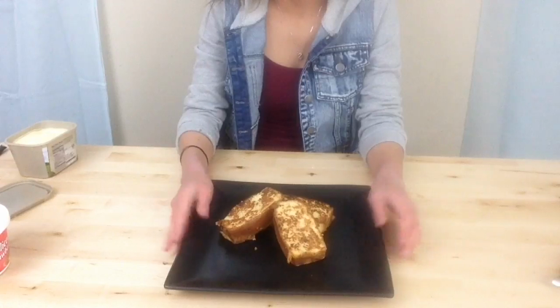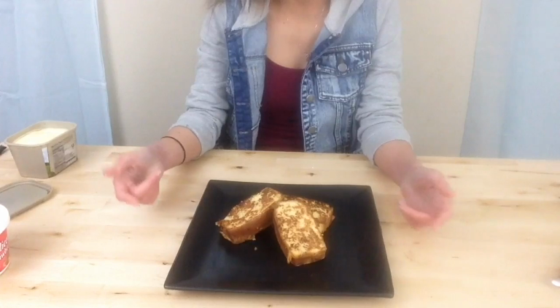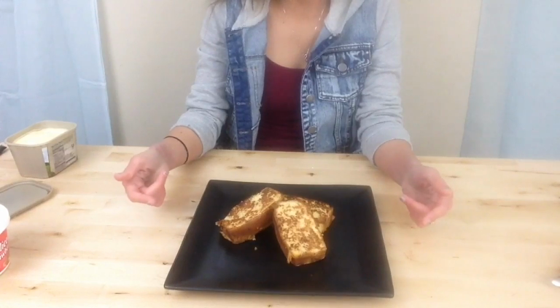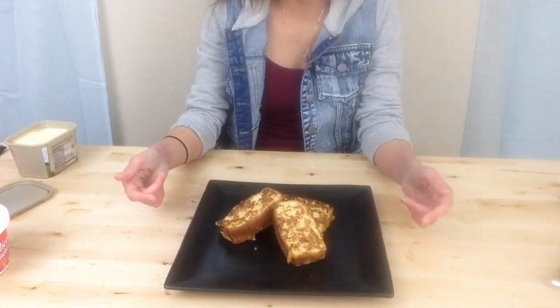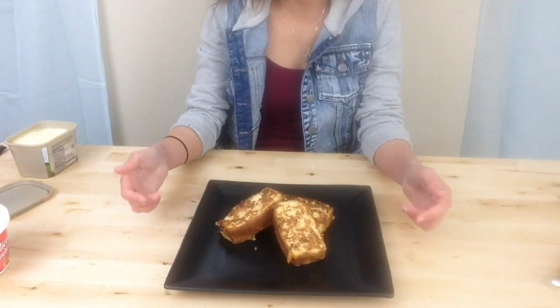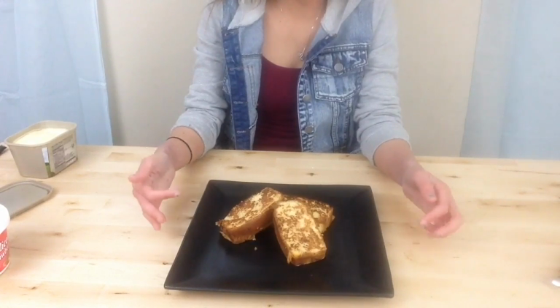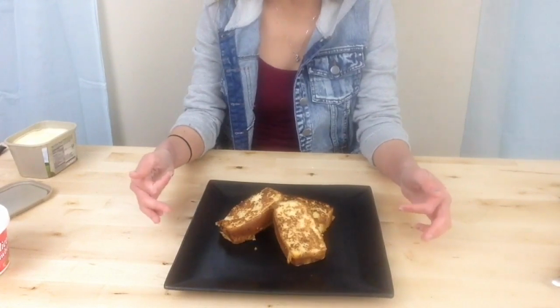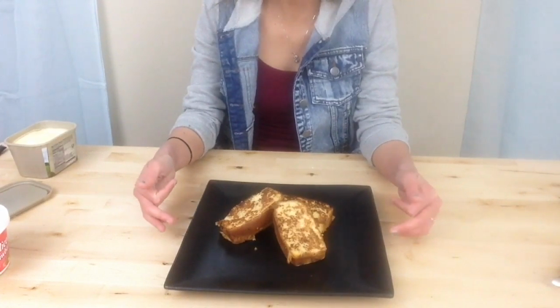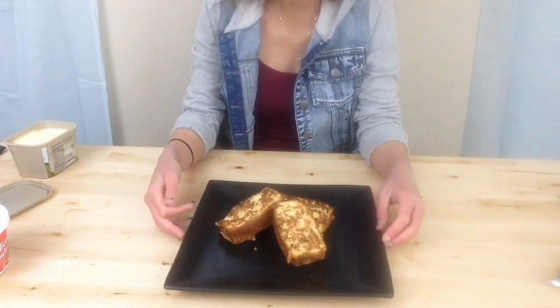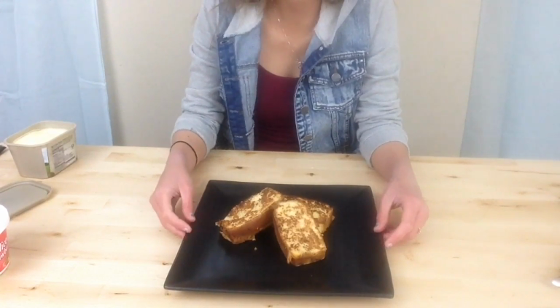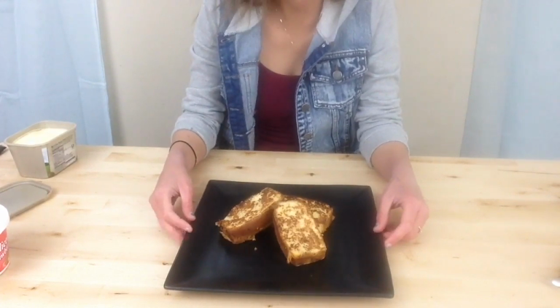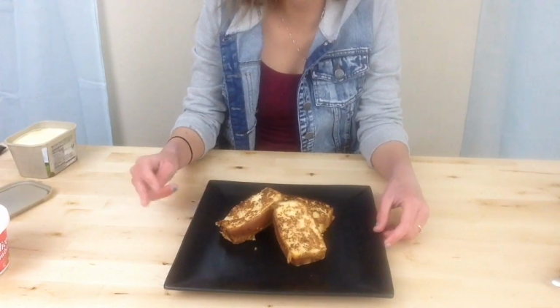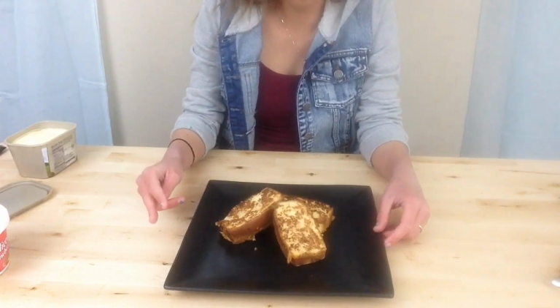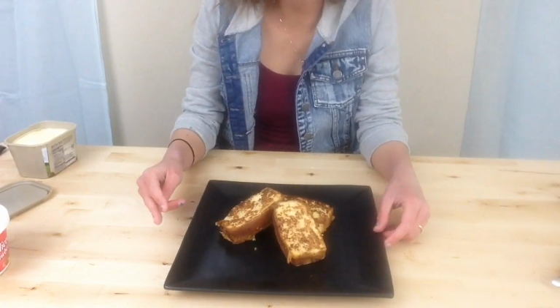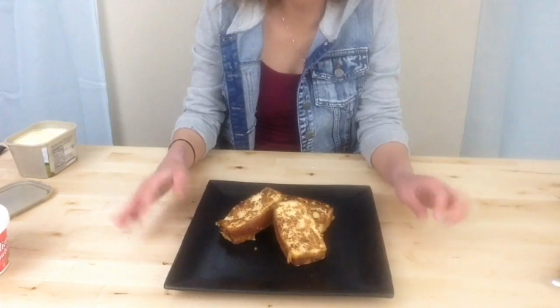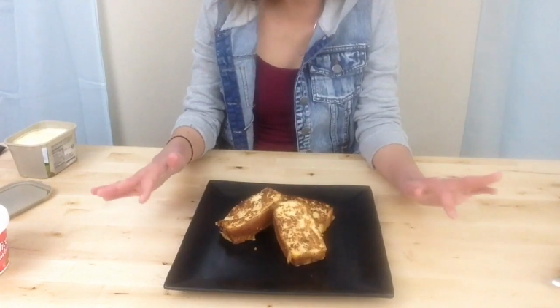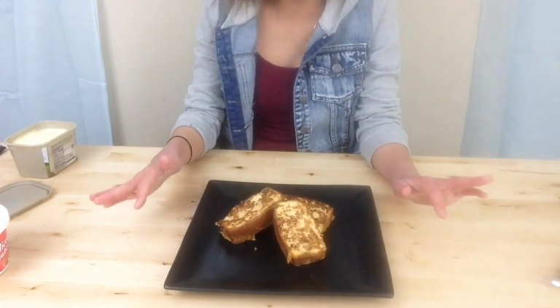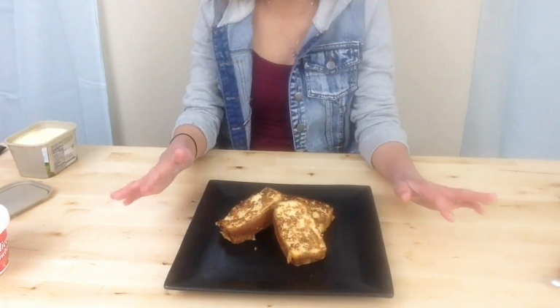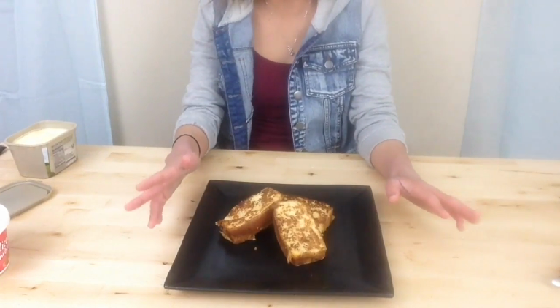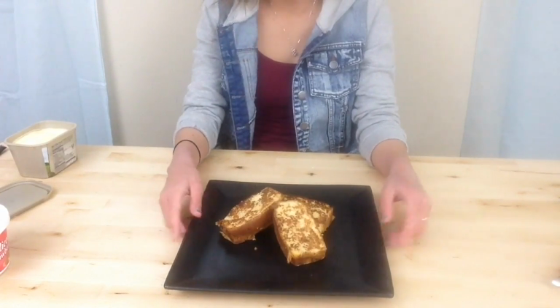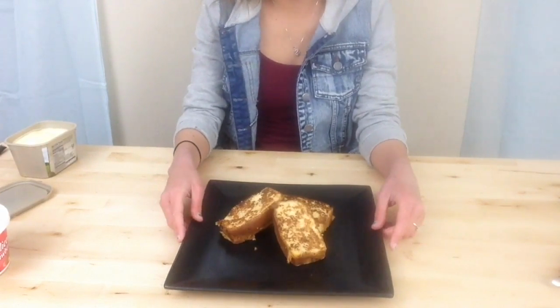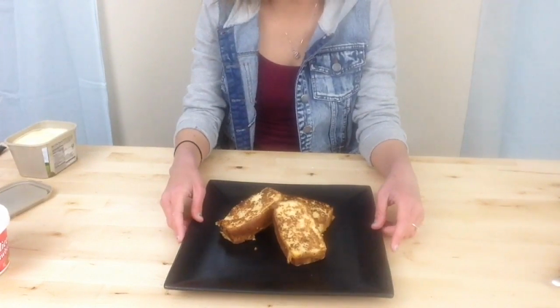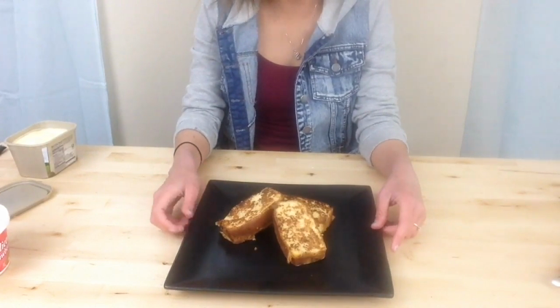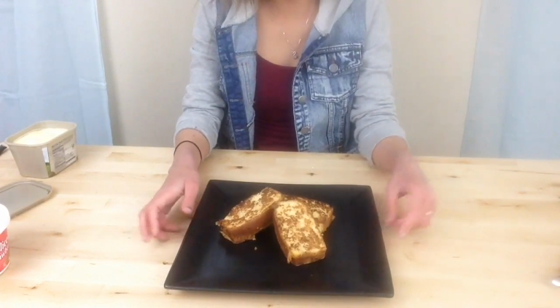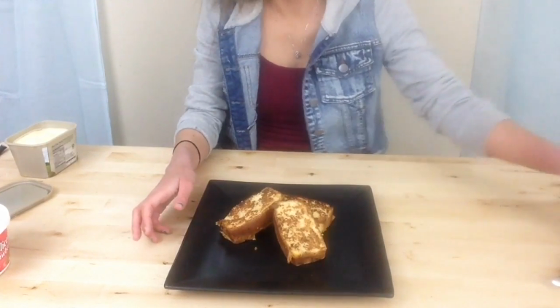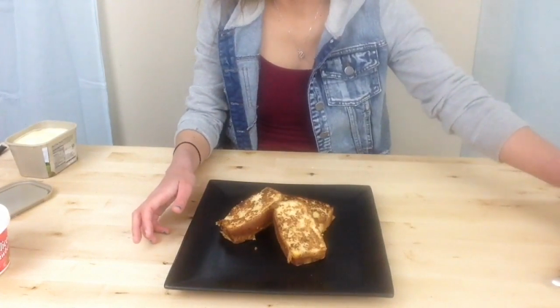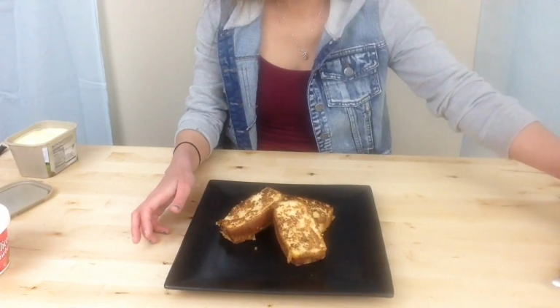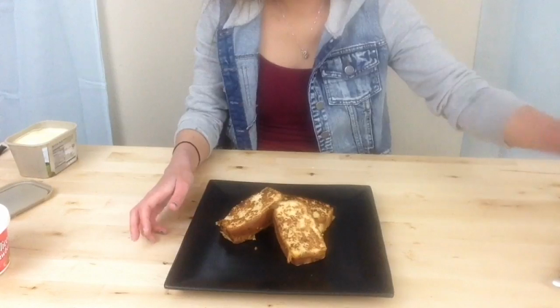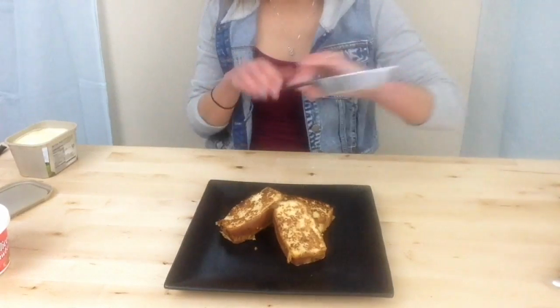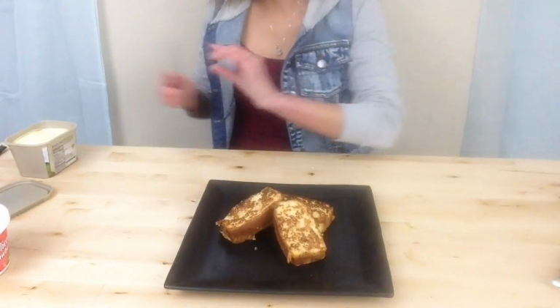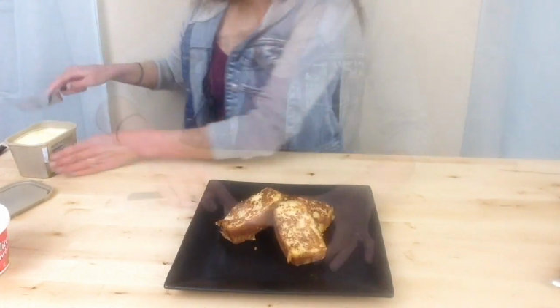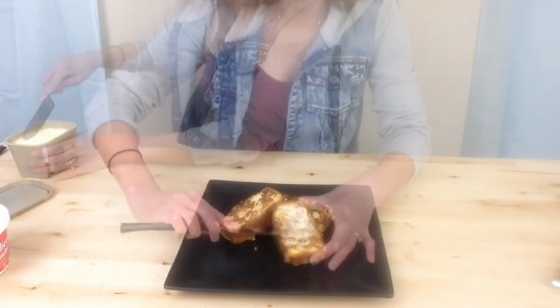Okay, I just got done frying up our pound cake french toast for about 2 minutes on each side and they are hot and ready to be smothered in strawberries and whipped cream. But first, I'm going to spread a little bit of butter on them.